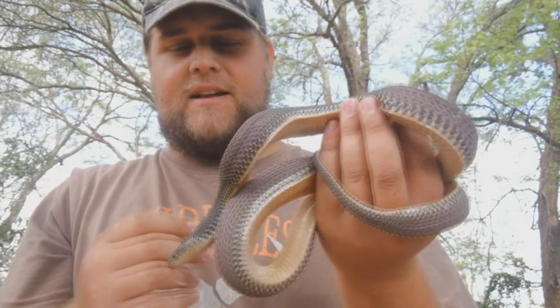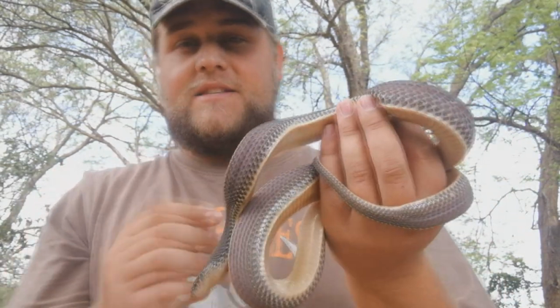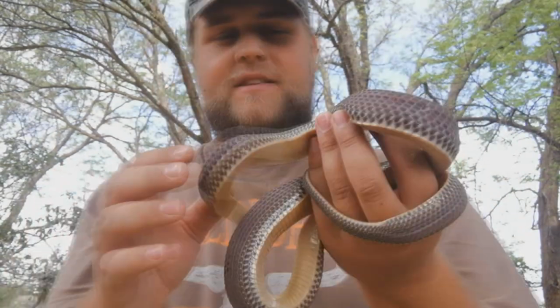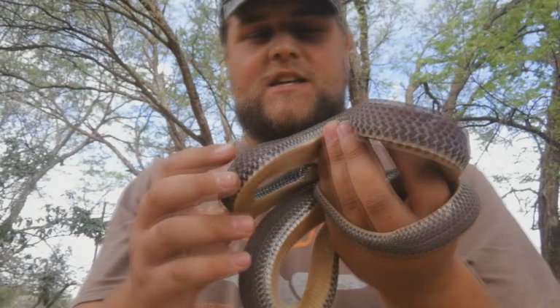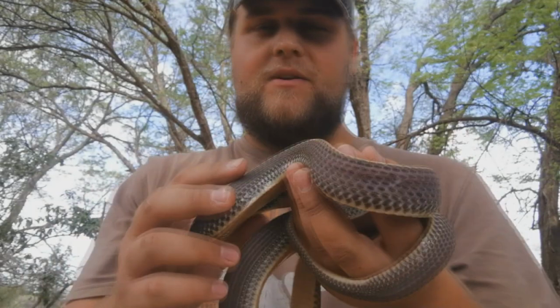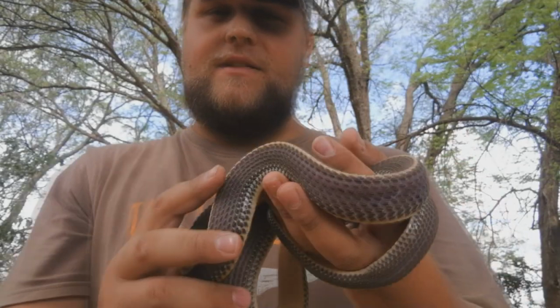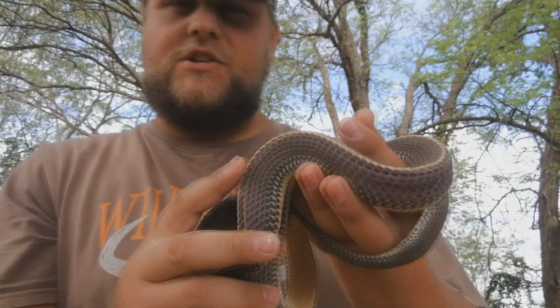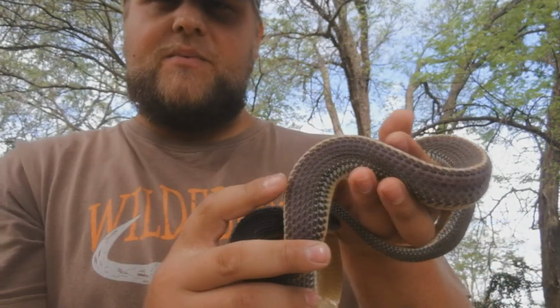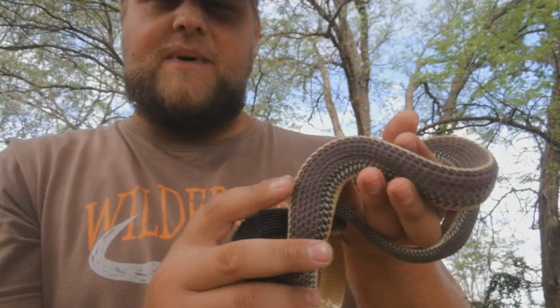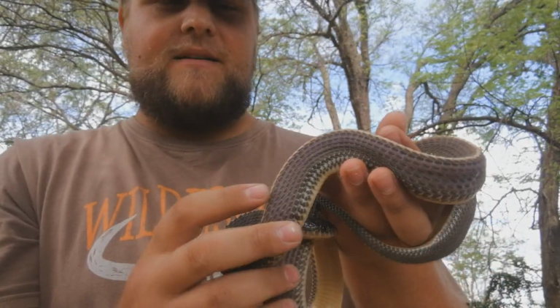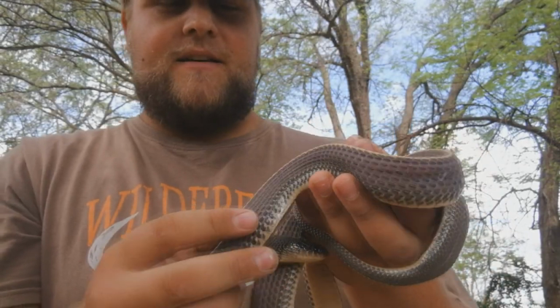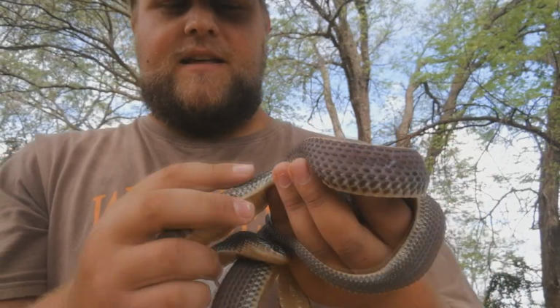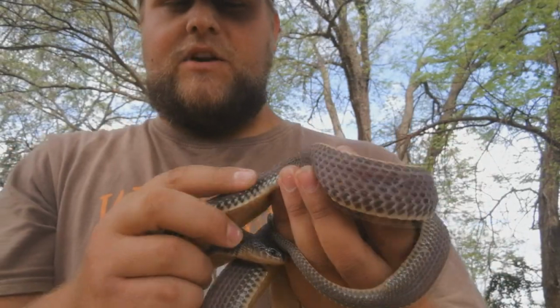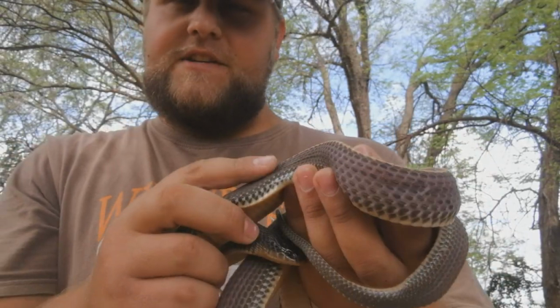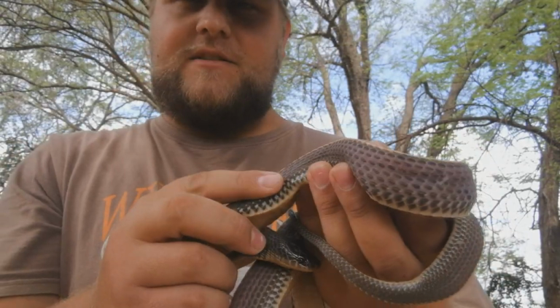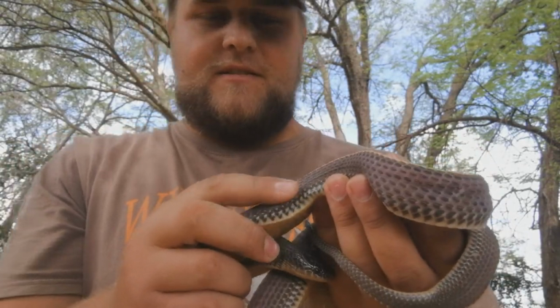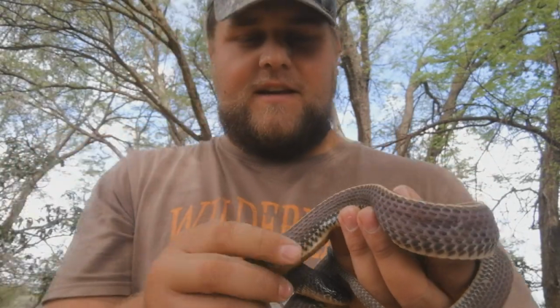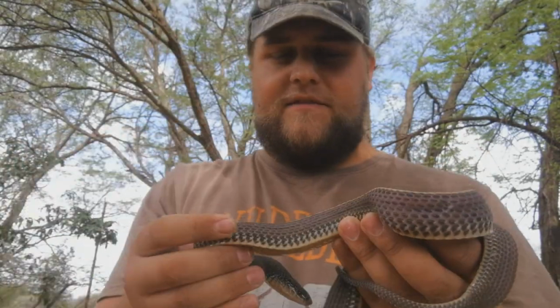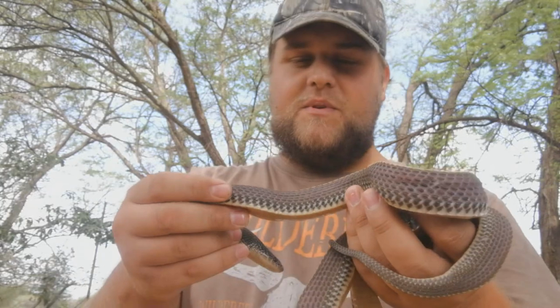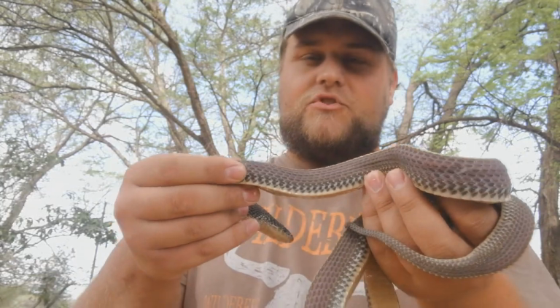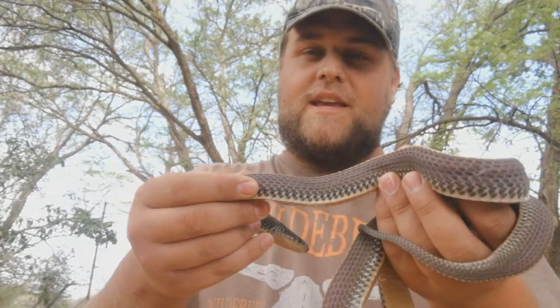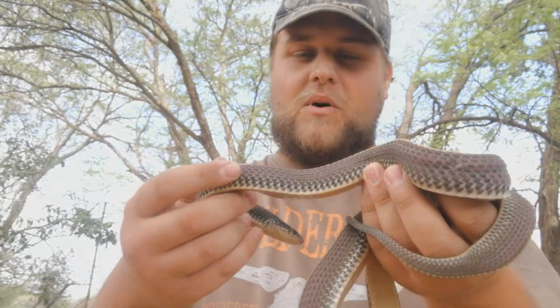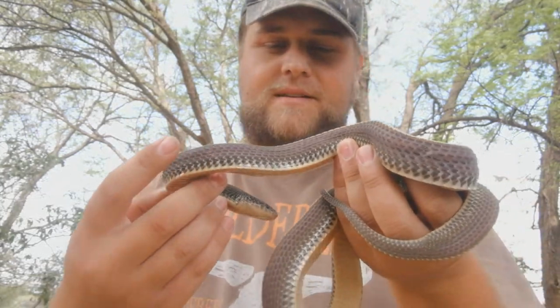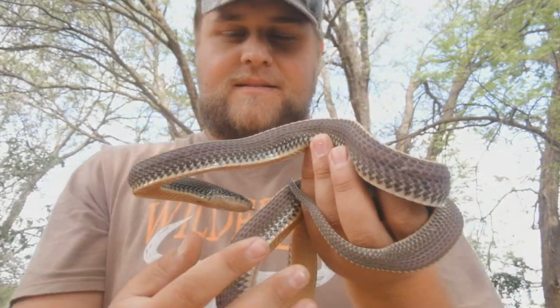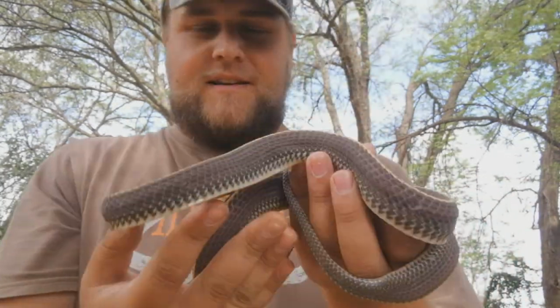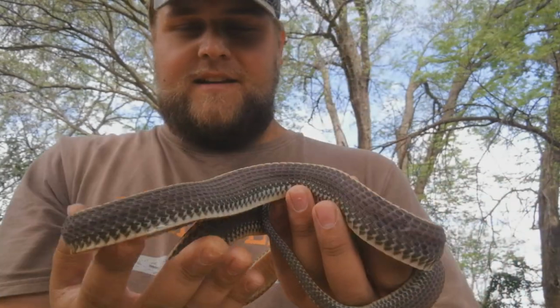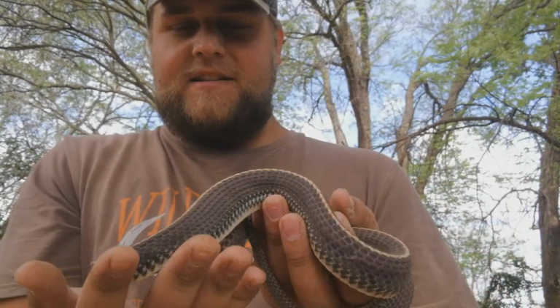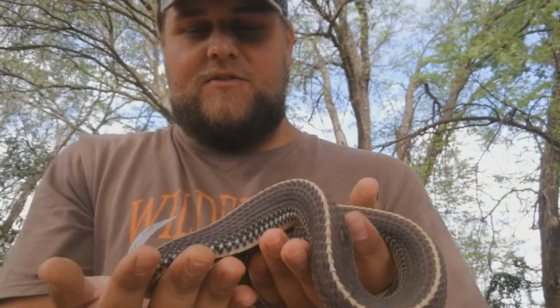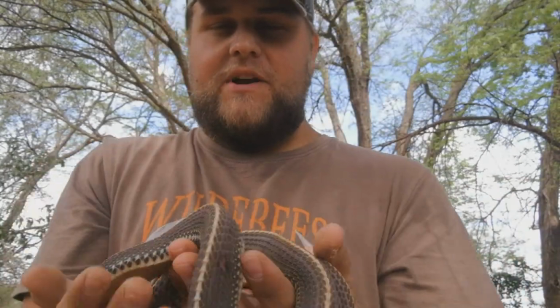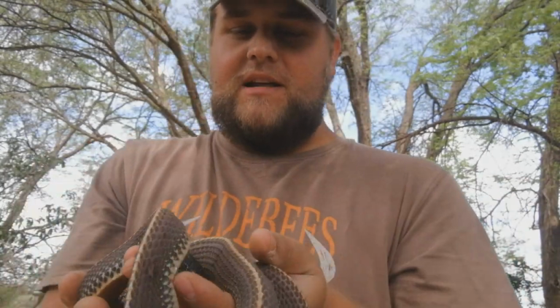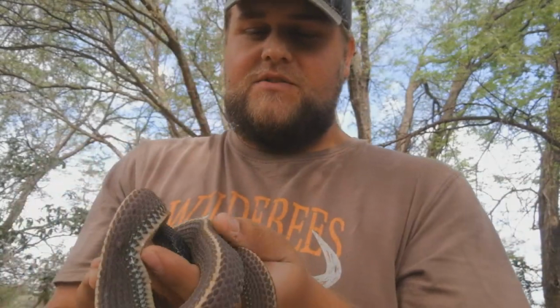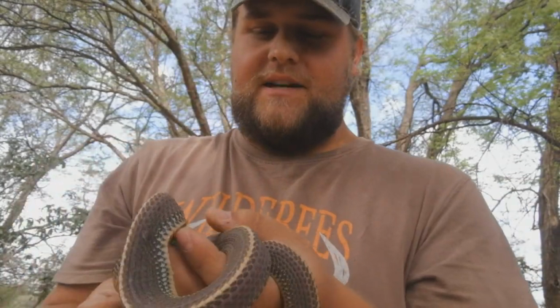You can identify these guys by looking at the white stripe on their back. They have very rough scales and a beautiful triangular body. These snakes are also very reluctant to bite.